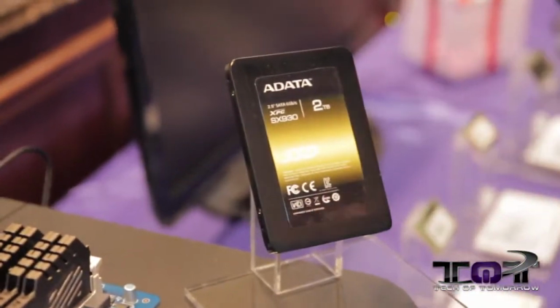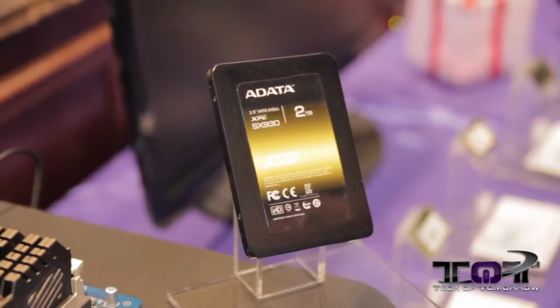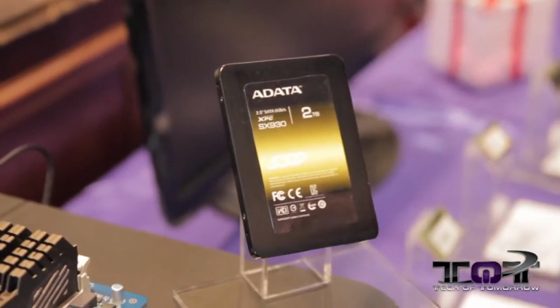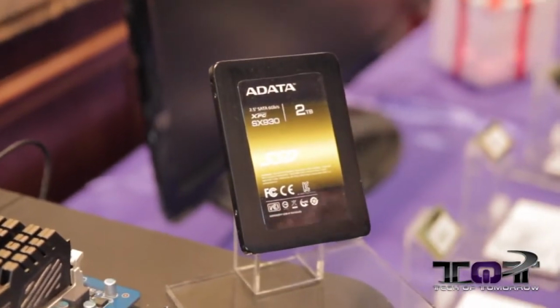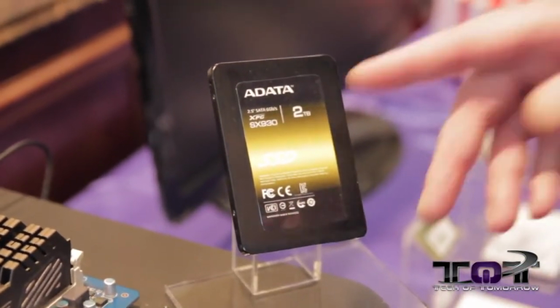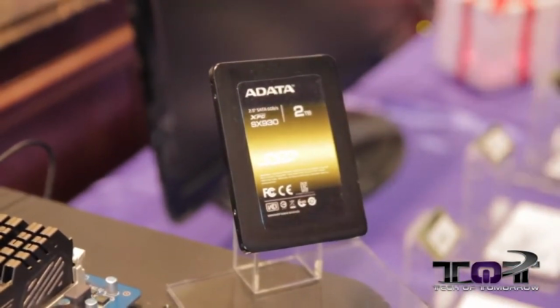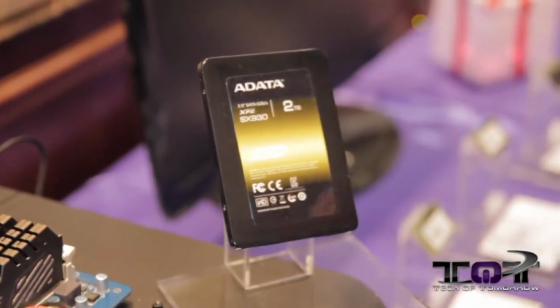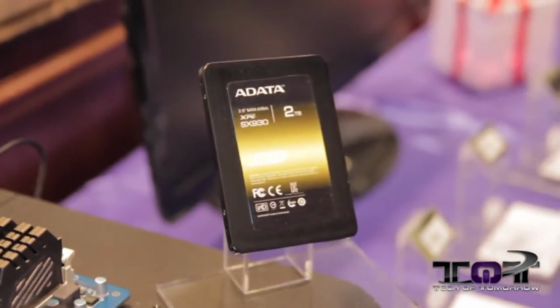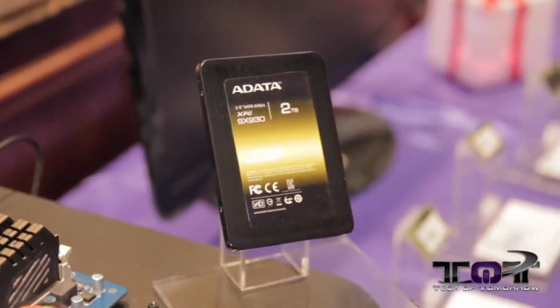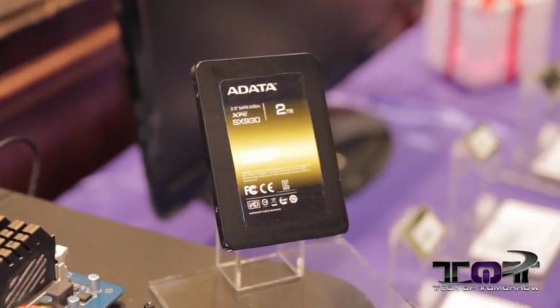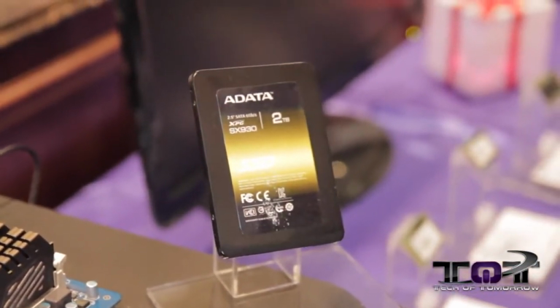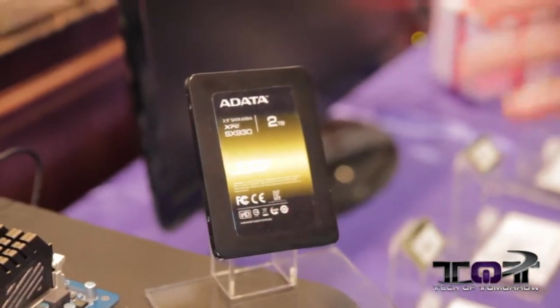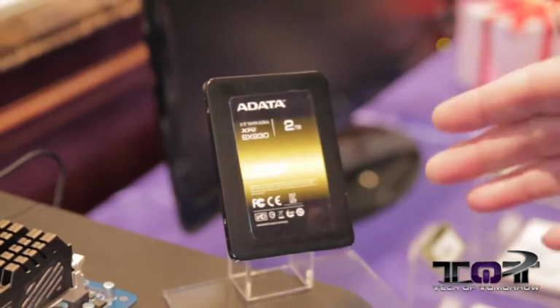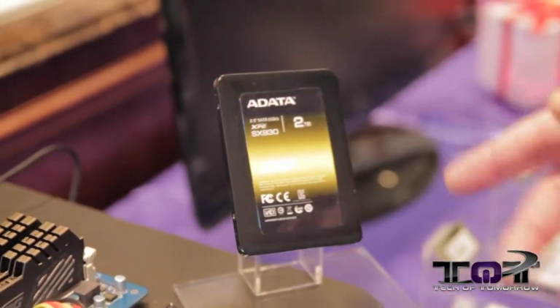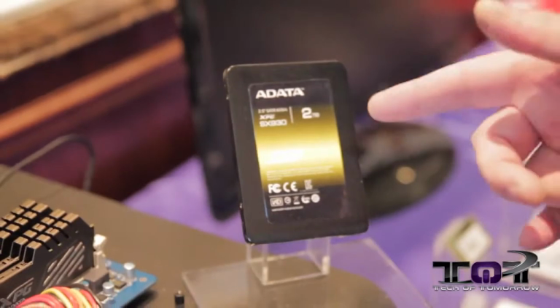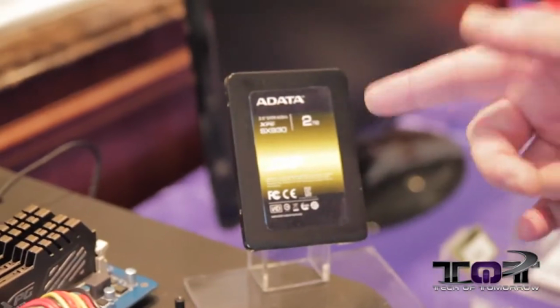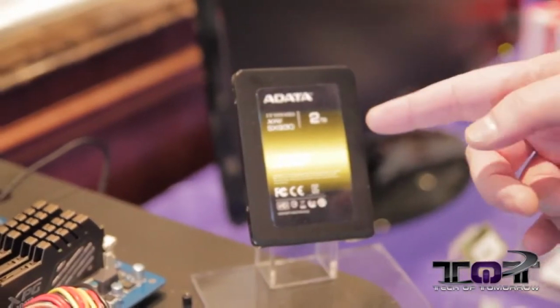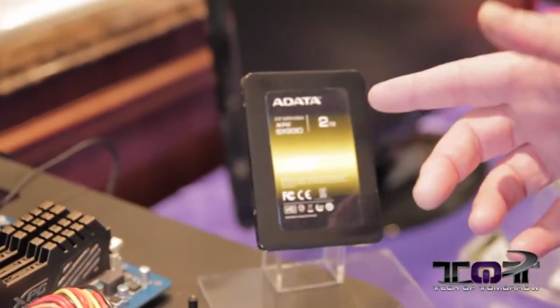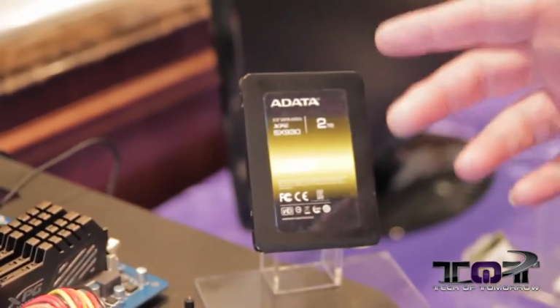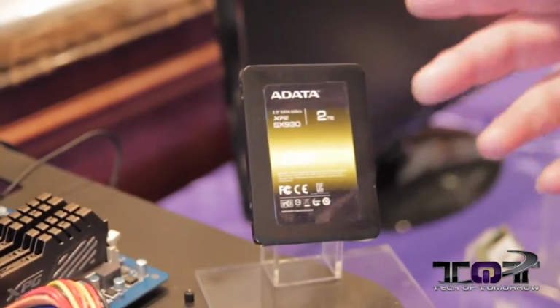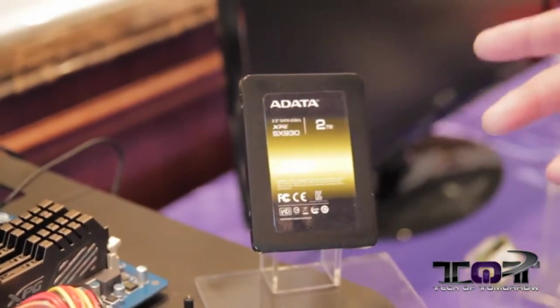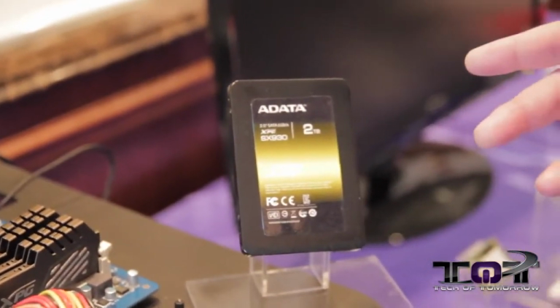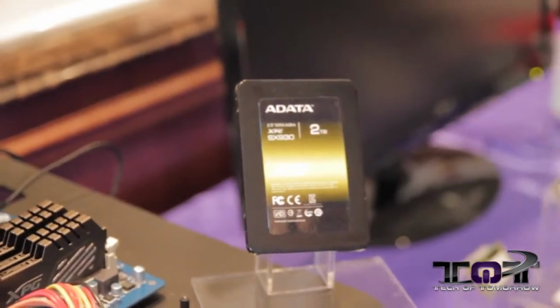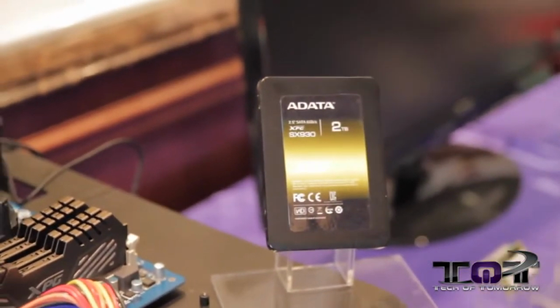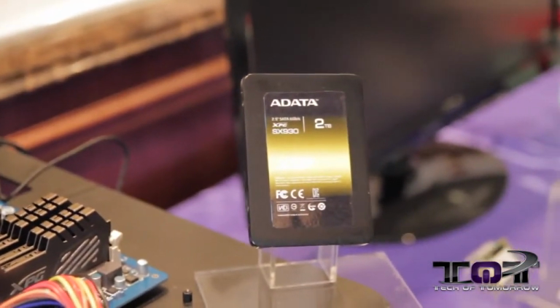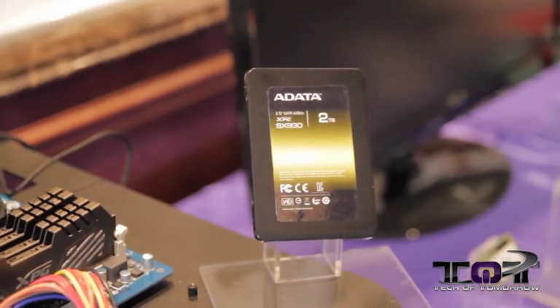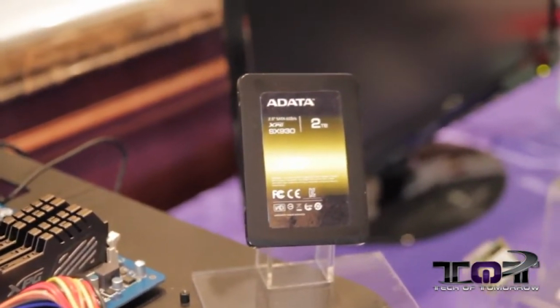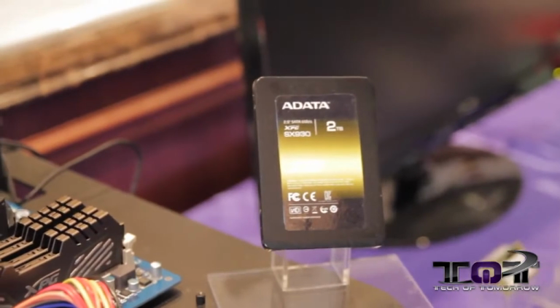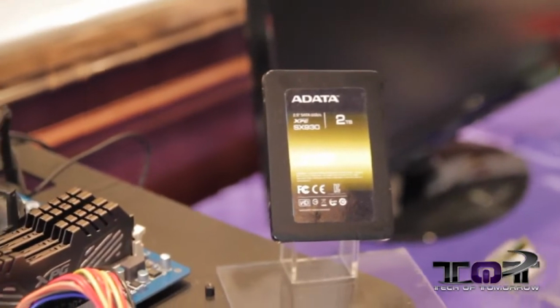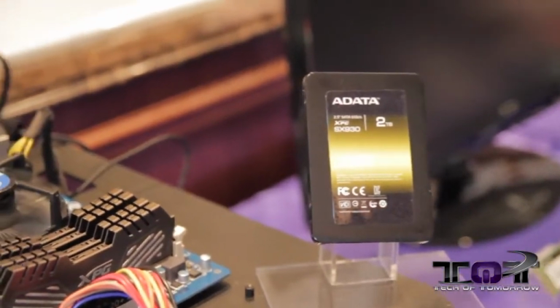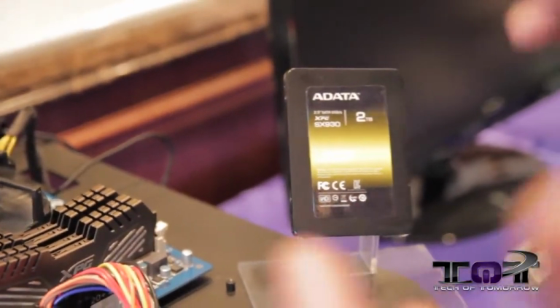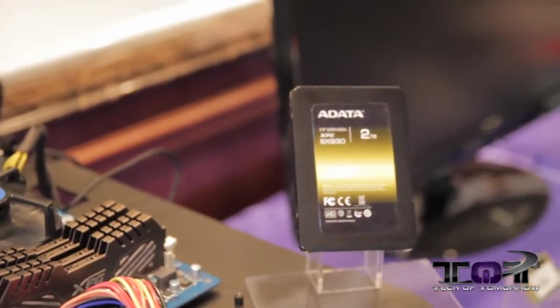The XS930 will run at 500 megabytes per second and it's one of their new product lines. I really look forward to seeing this — can you imagine having two terabytes in your SSD? You'll be able to store anything you want: all your games, all your music, everything.